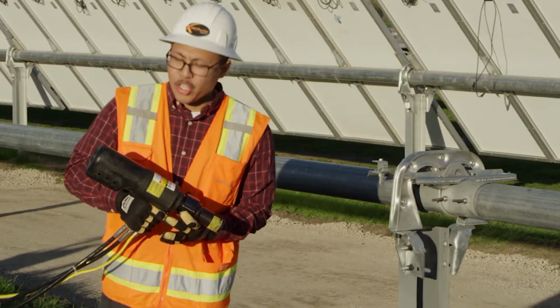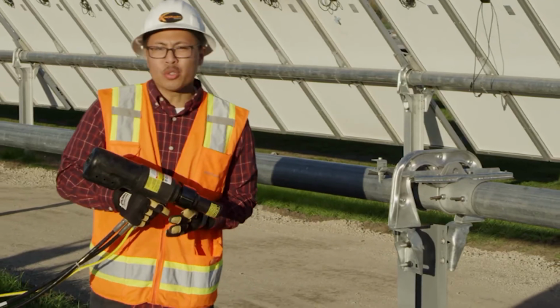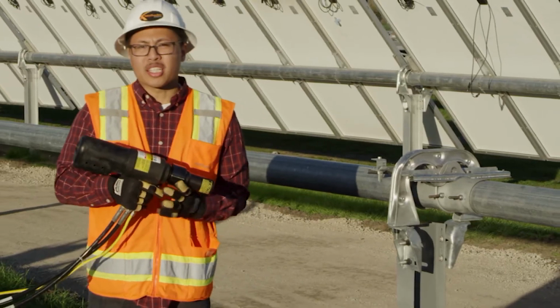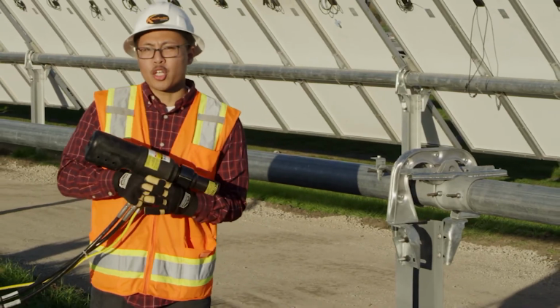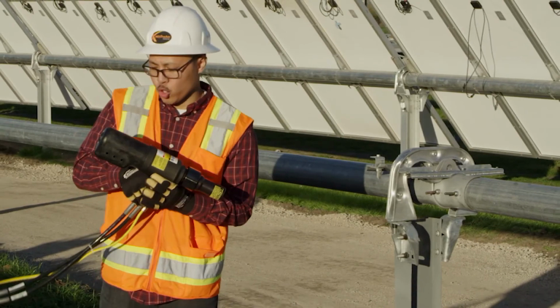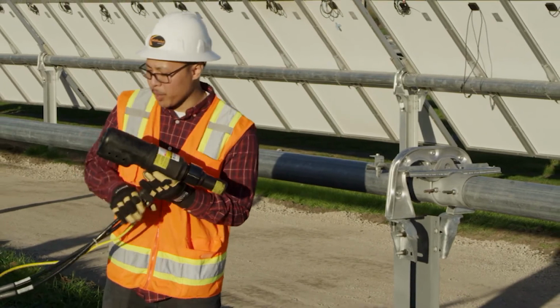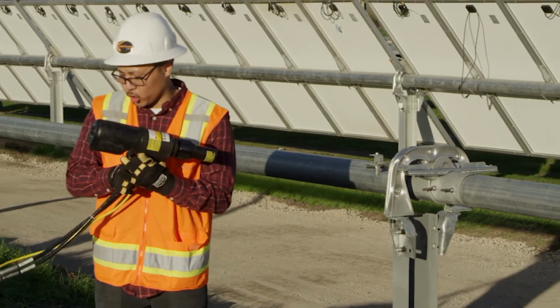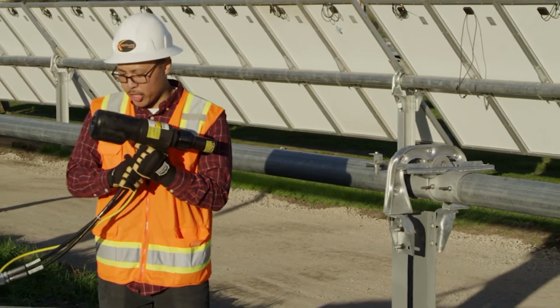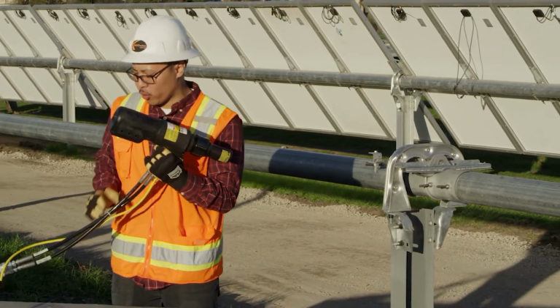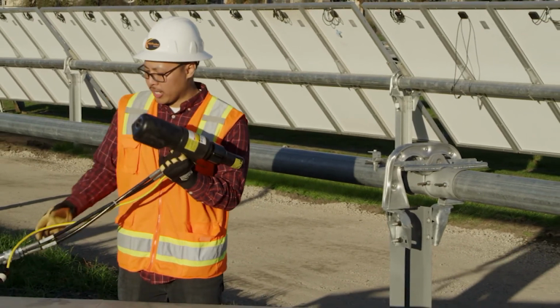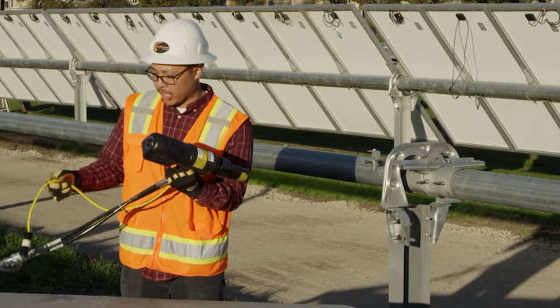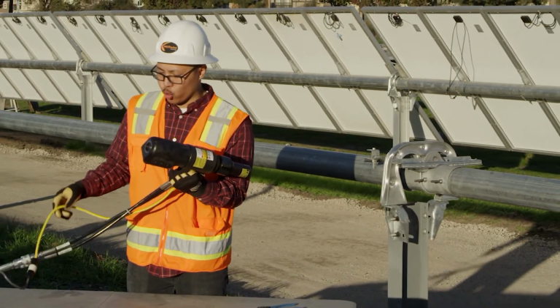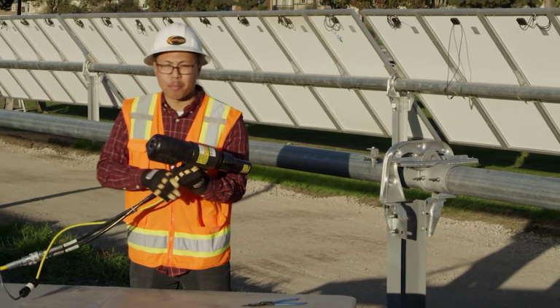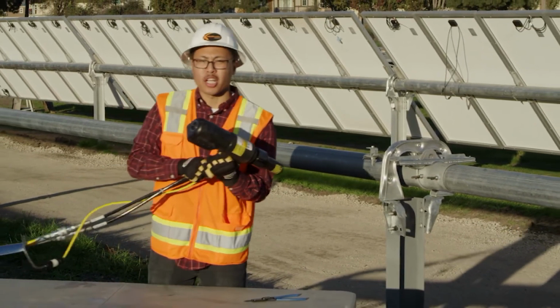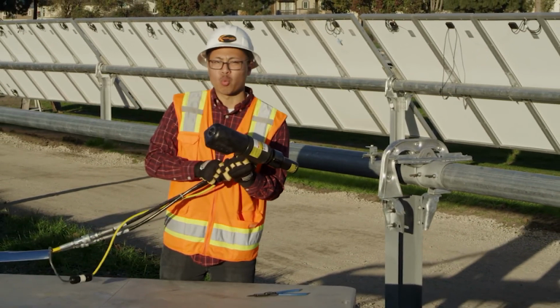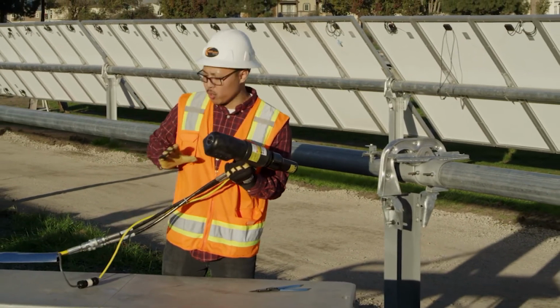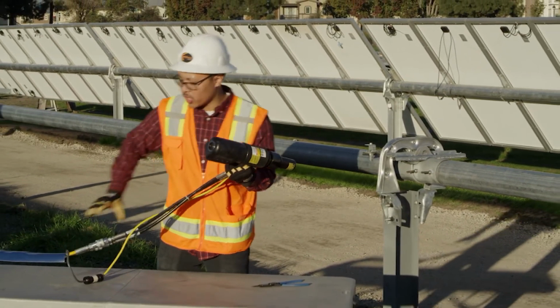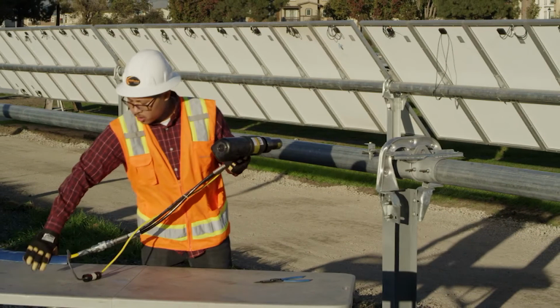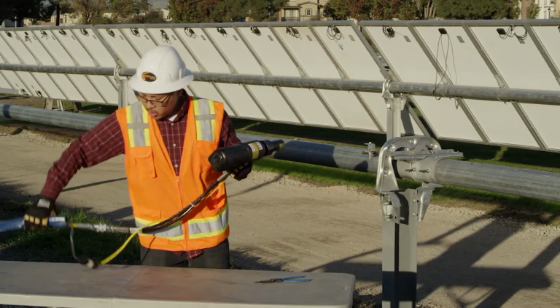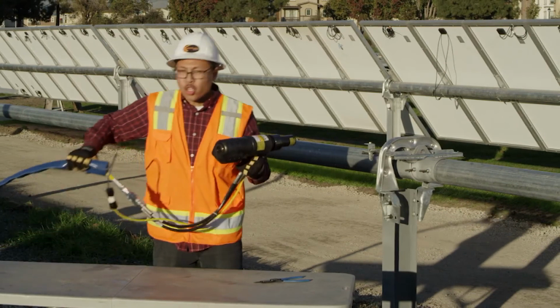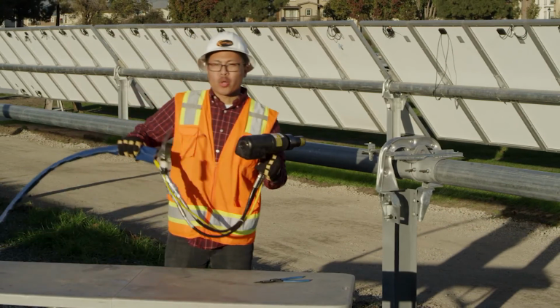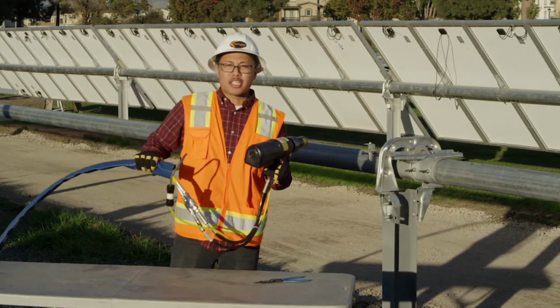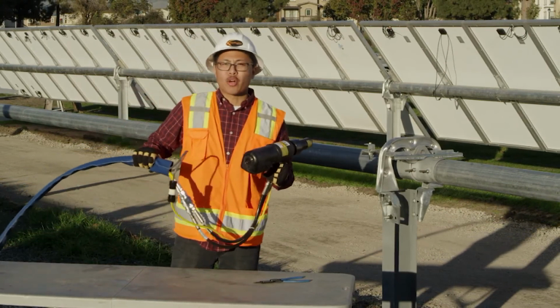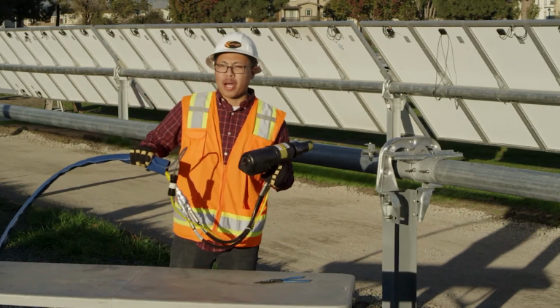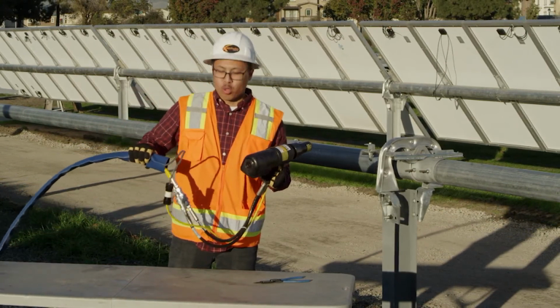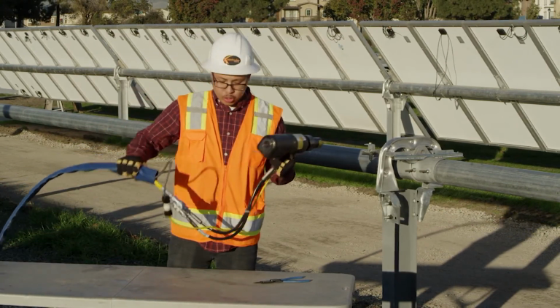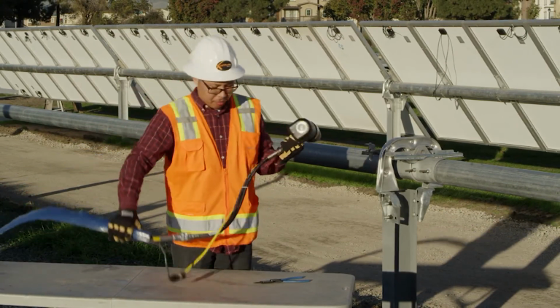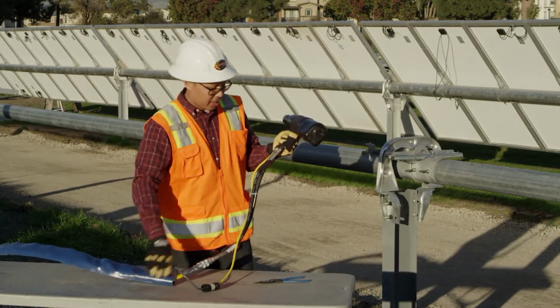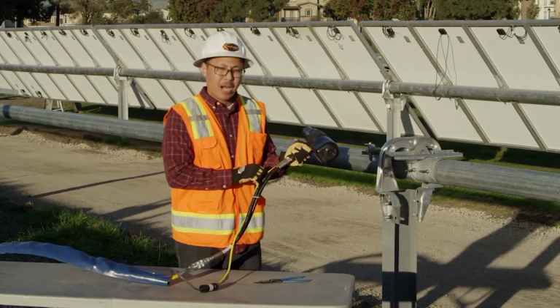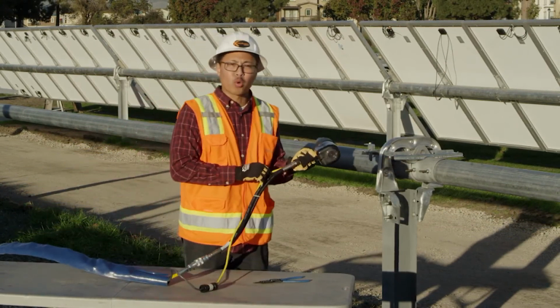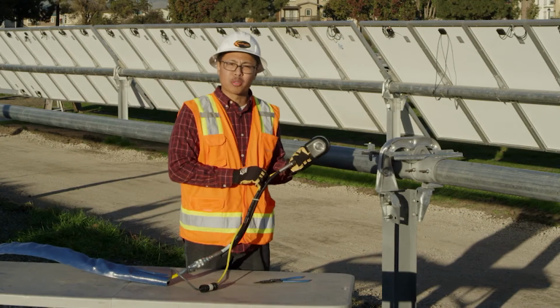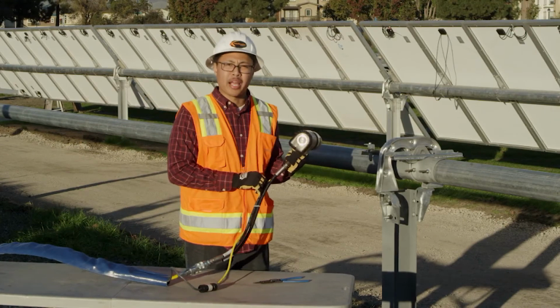One thing when using this gun: you want to make sure that you don't yank on the cord by pulling on the gun. When you move with the gun, you want to make sure that you grab it by the hose to prevent the power cord from stripping out.